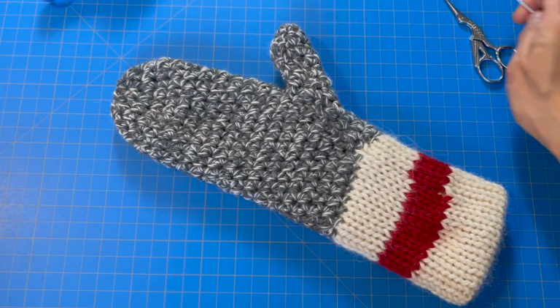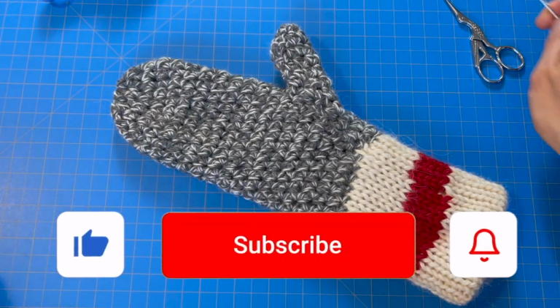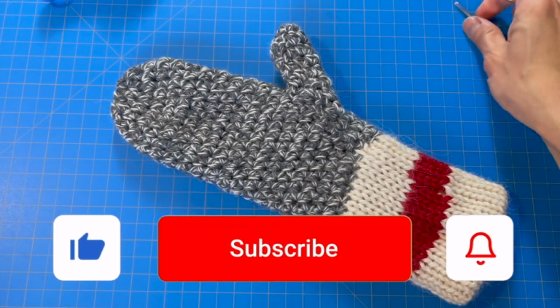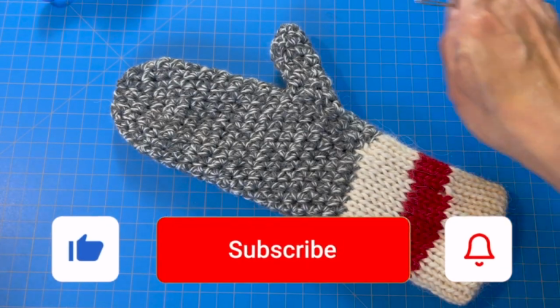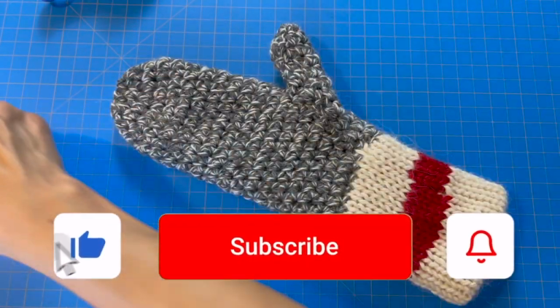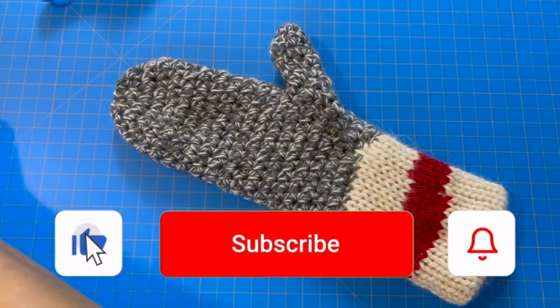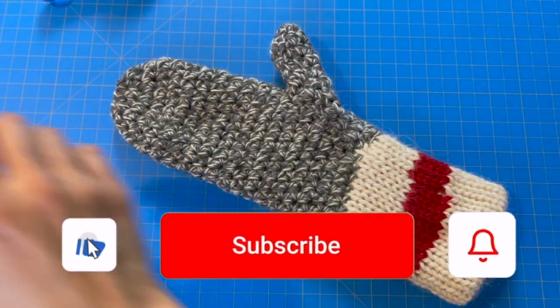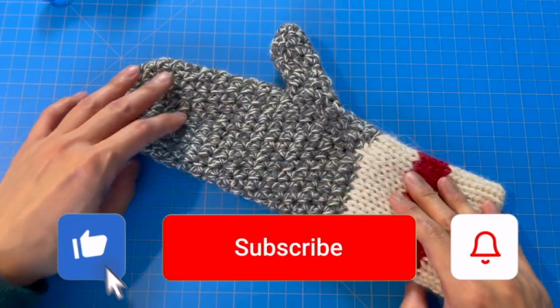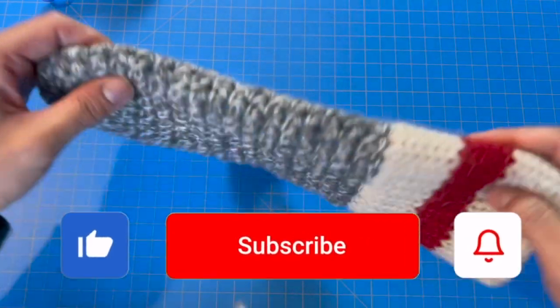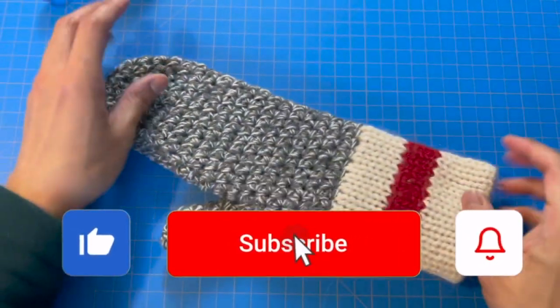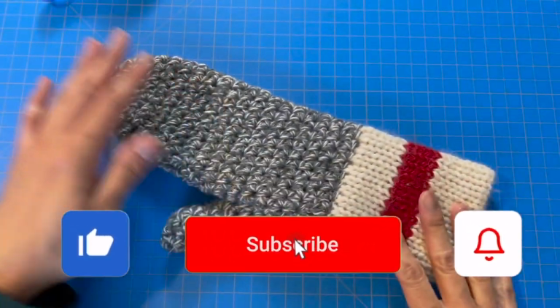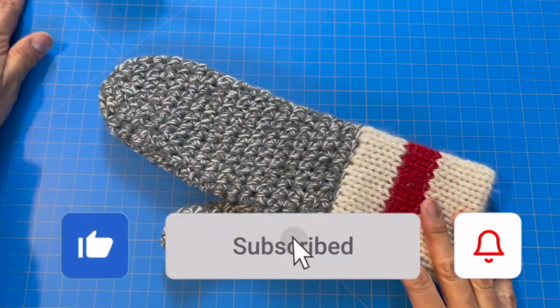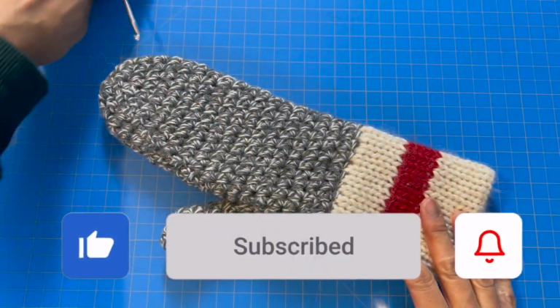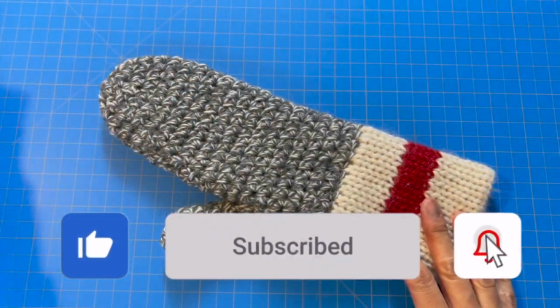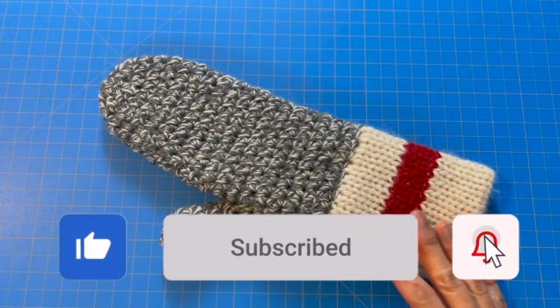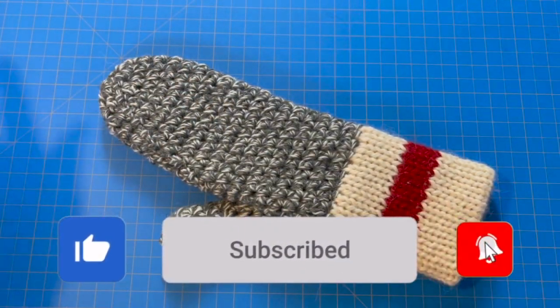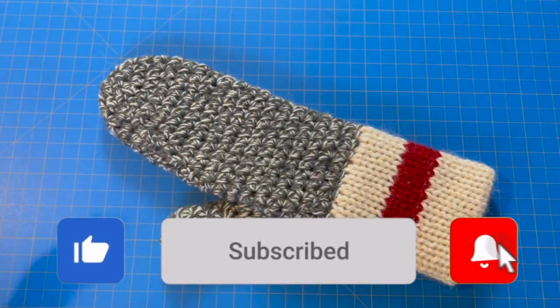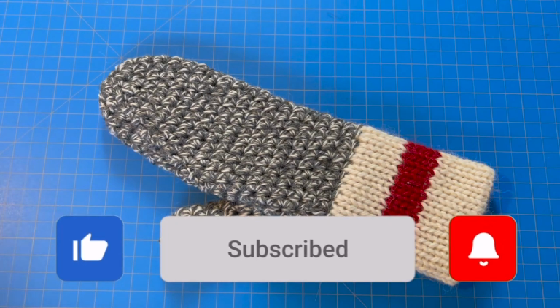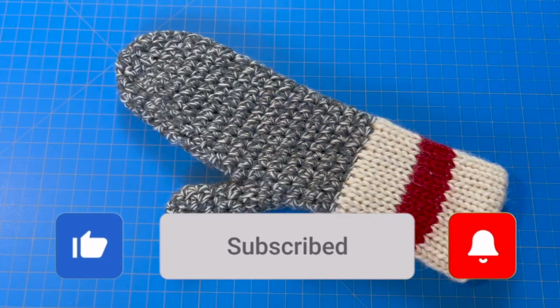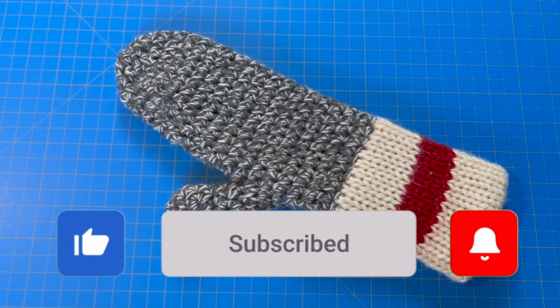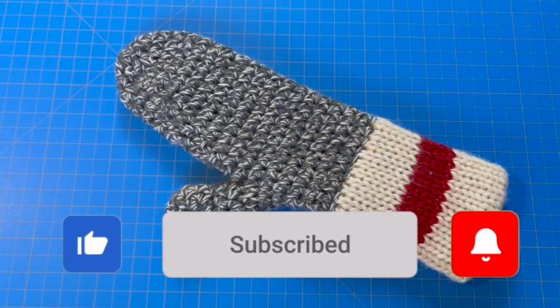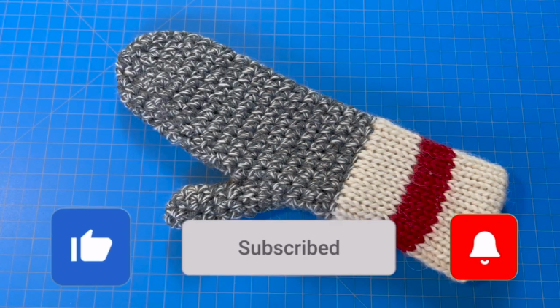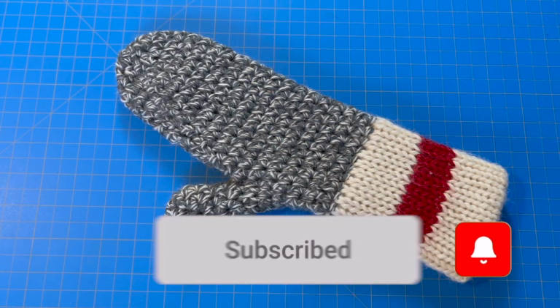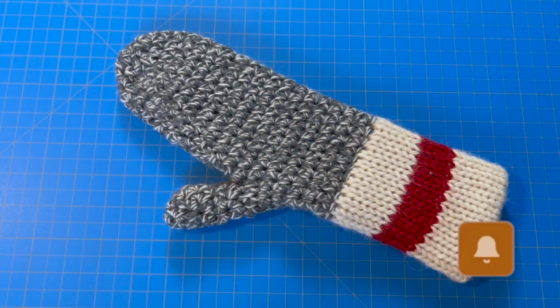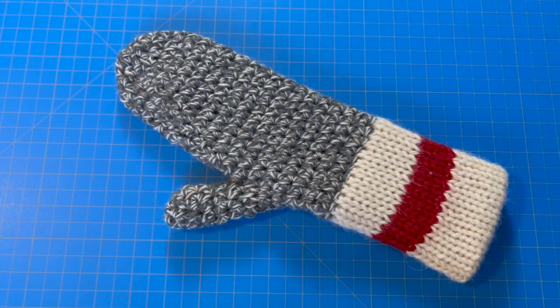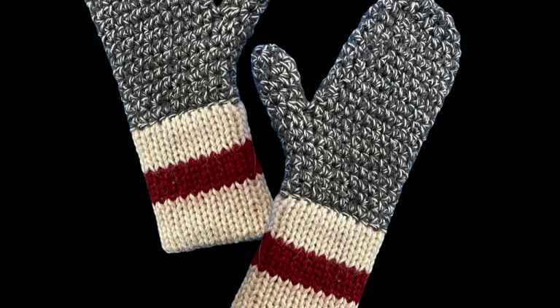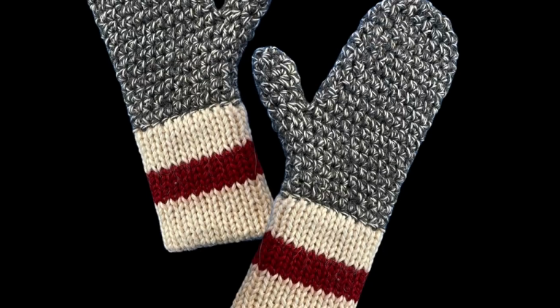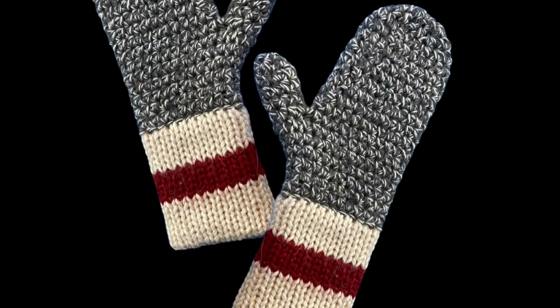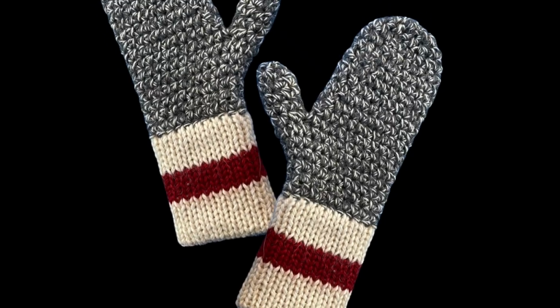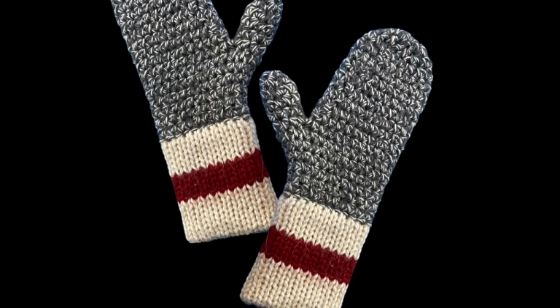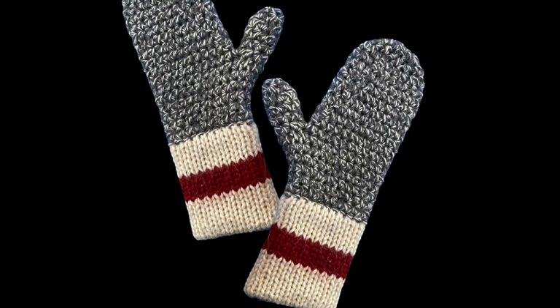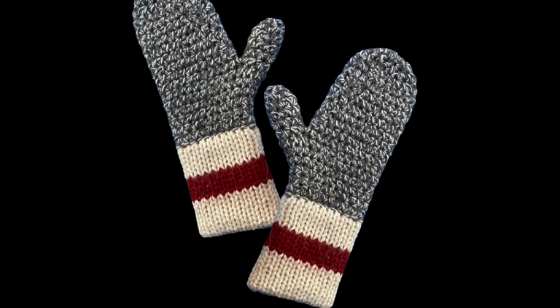Don't forget to make a pair, and don't forget to hit the like, comment, or subscribe button if you enjoyed this tutorial. Thanks and have a healthy, safe, and happy hand-making life!